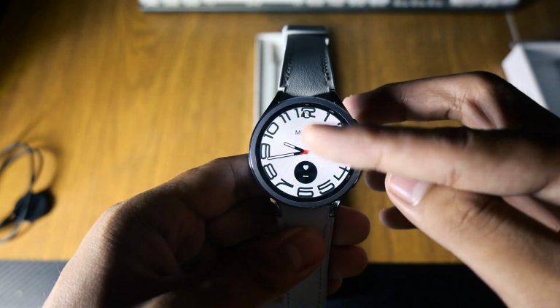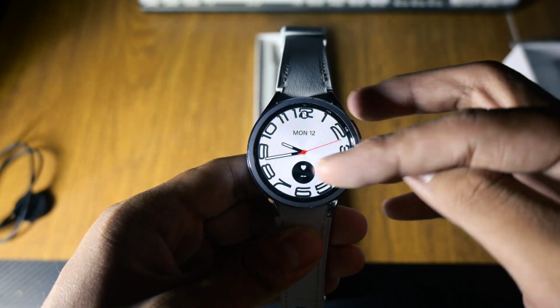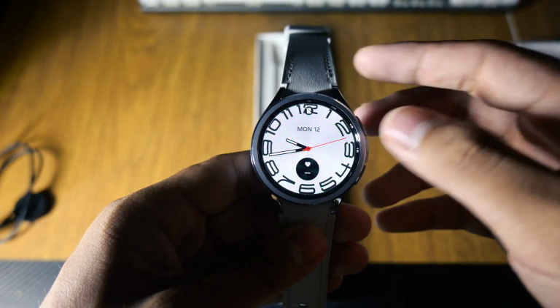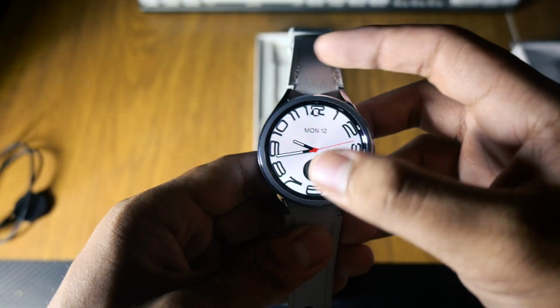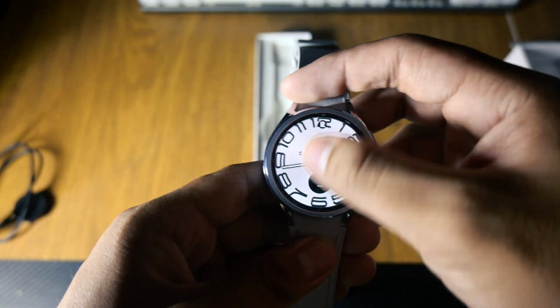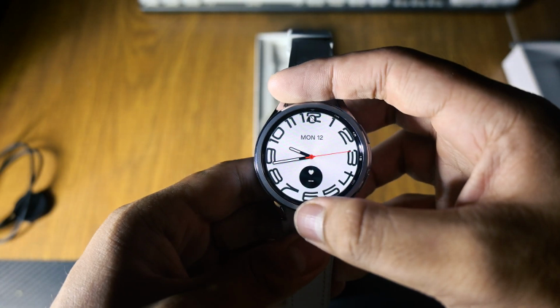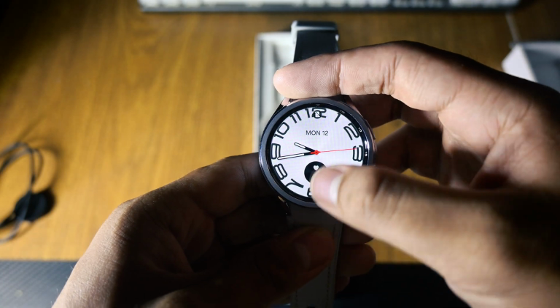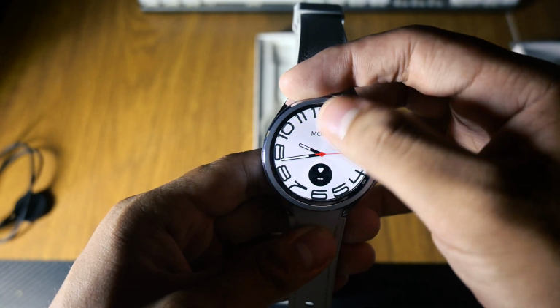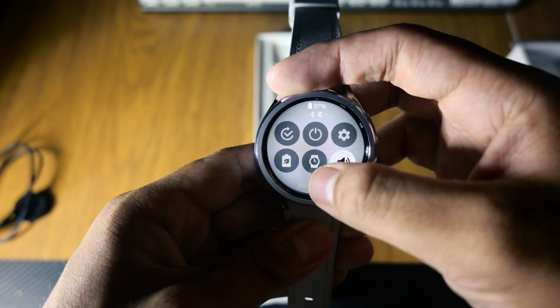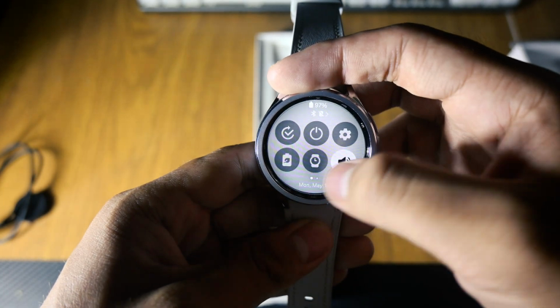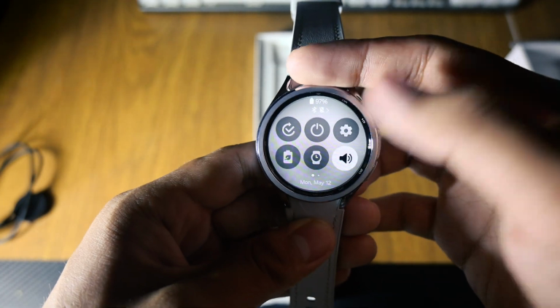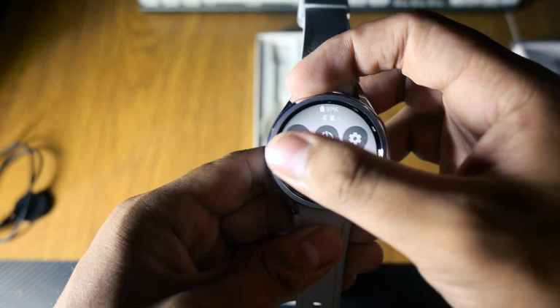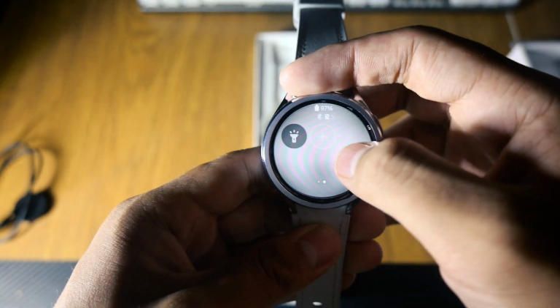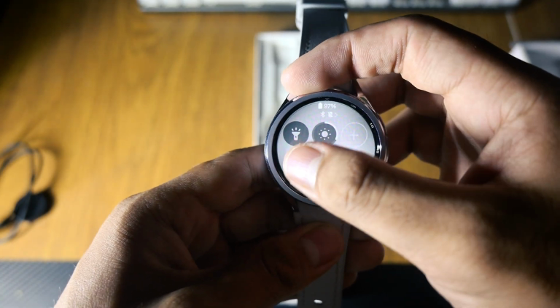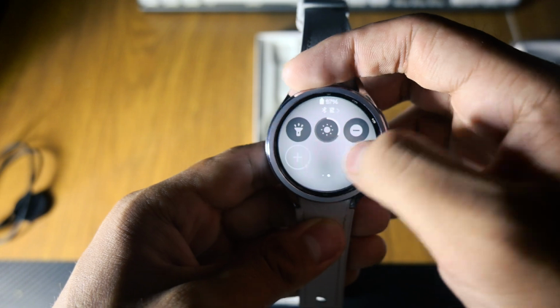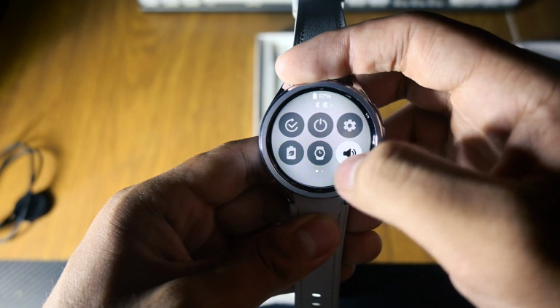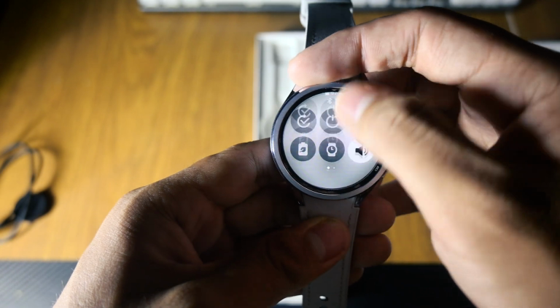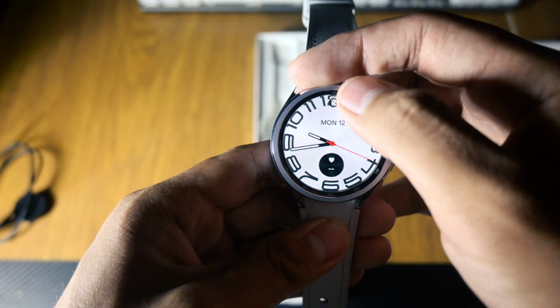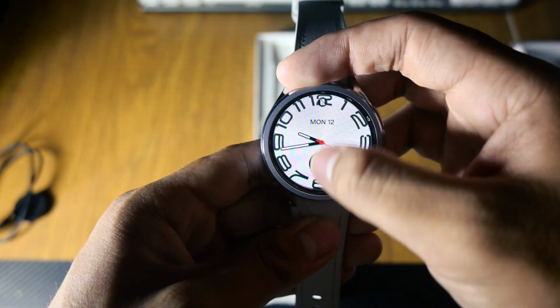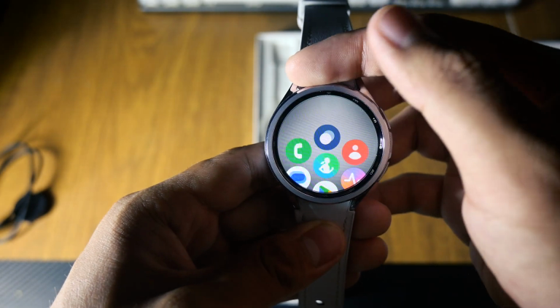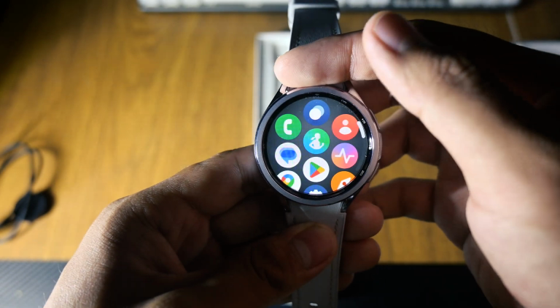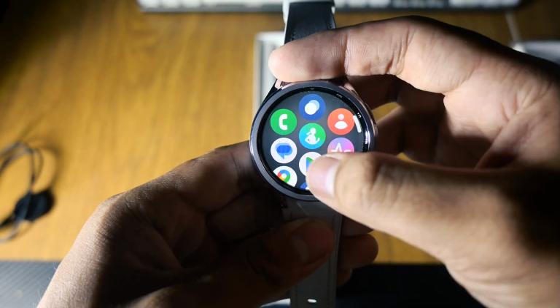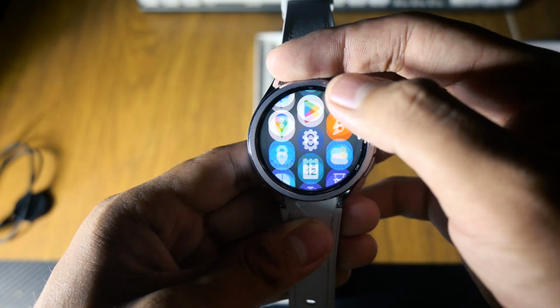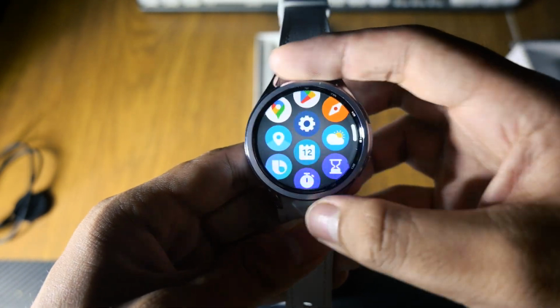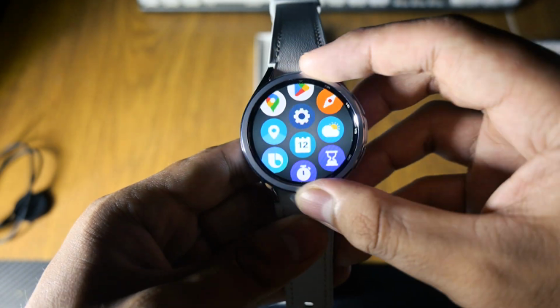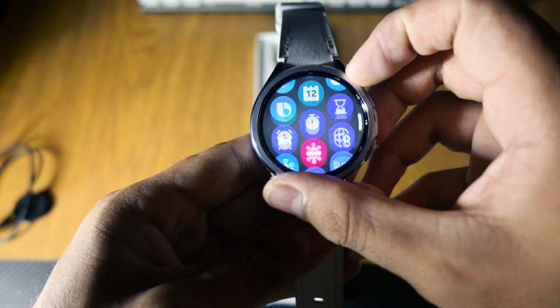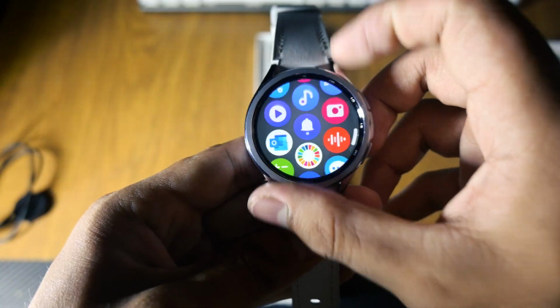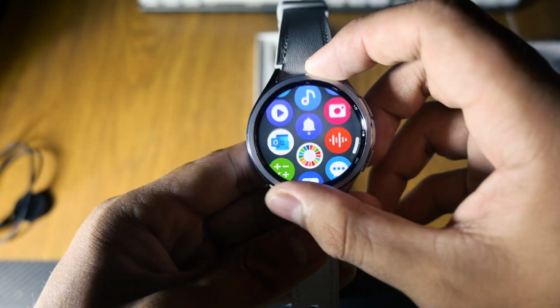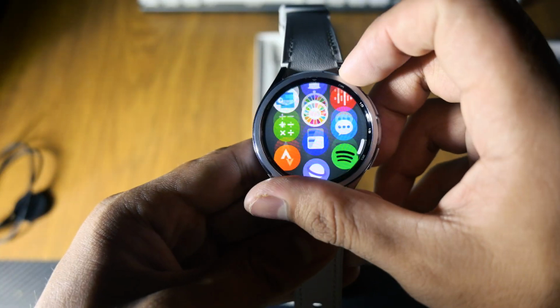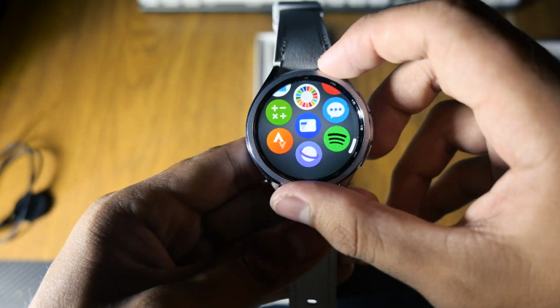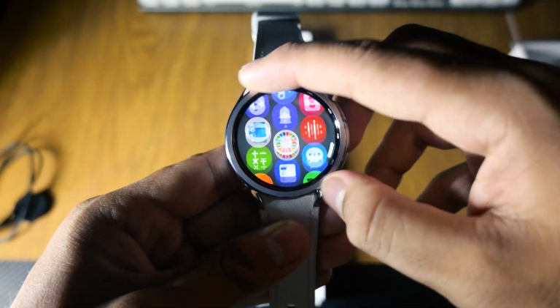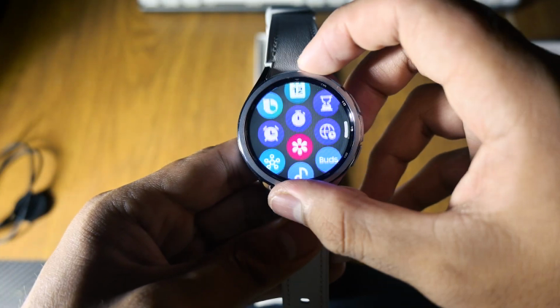Battery life is rated up to 40 hours with always-on display off, or around 30 hours with it on — so roughly a day and a half of real-world use. It fast charges to 45% in just 30 minutes, which is a lifesaver when you forget to top up overnight.